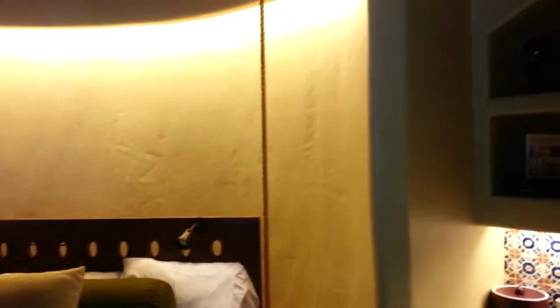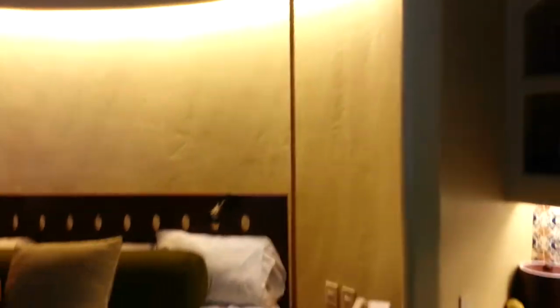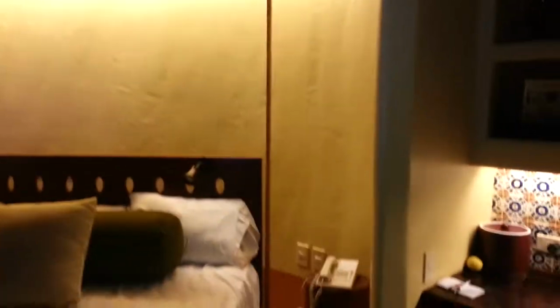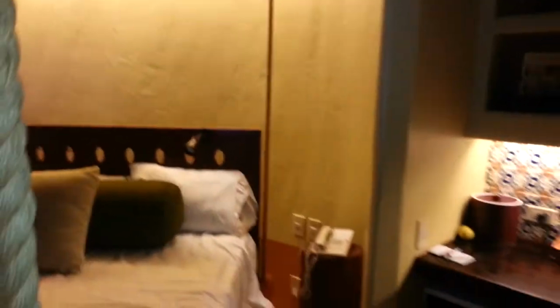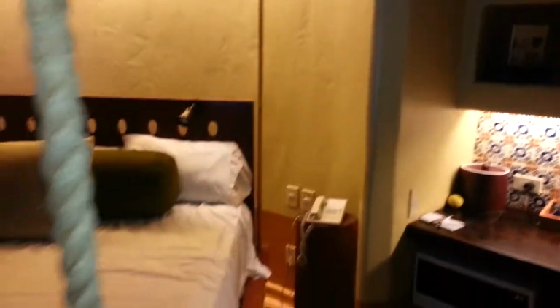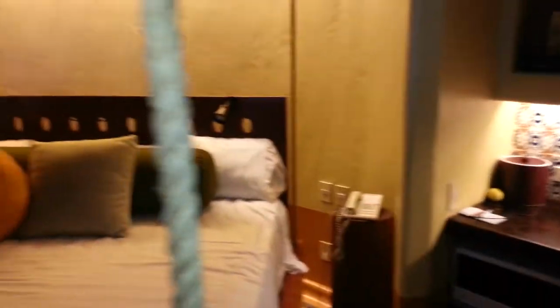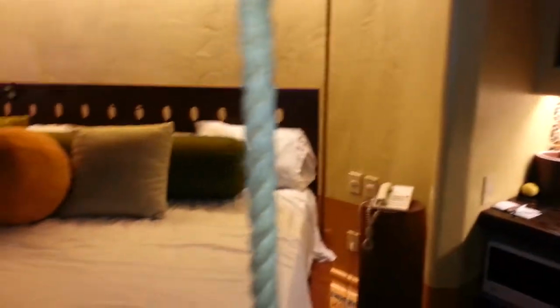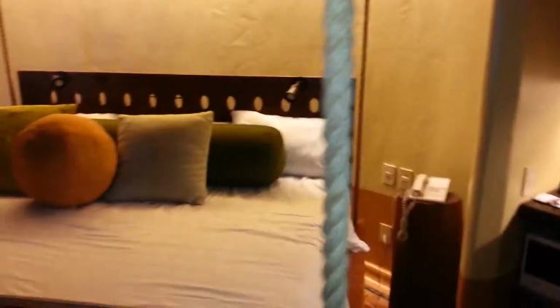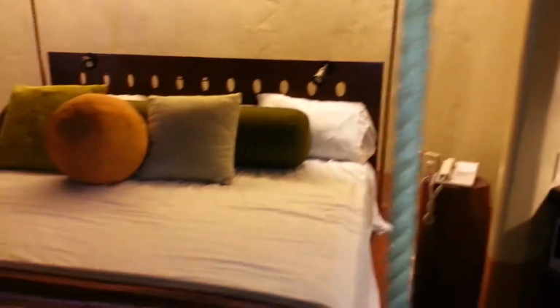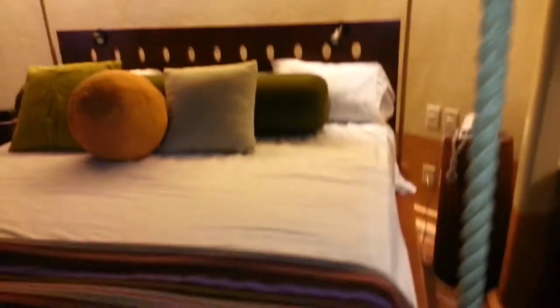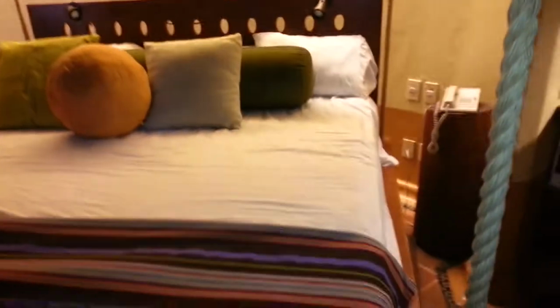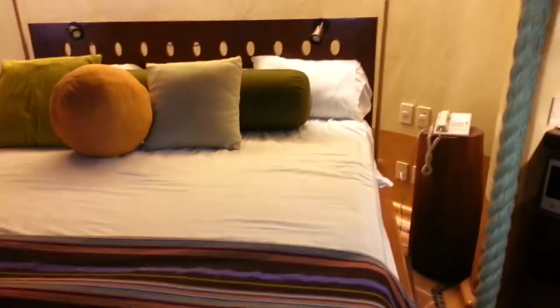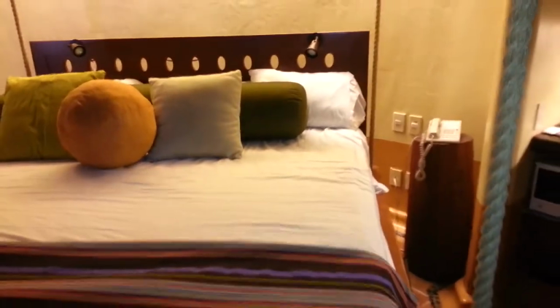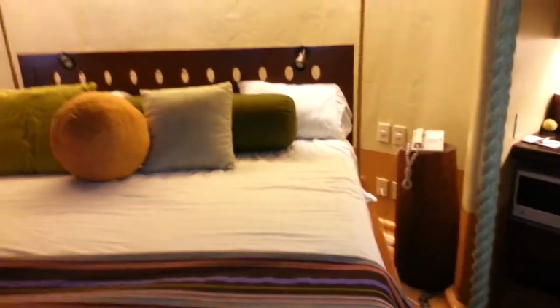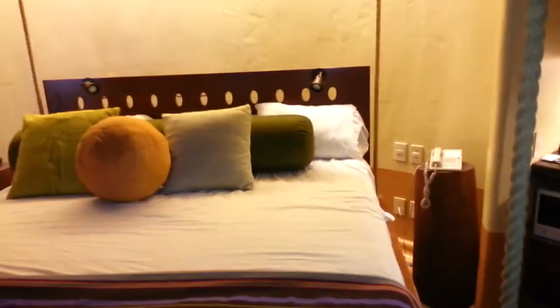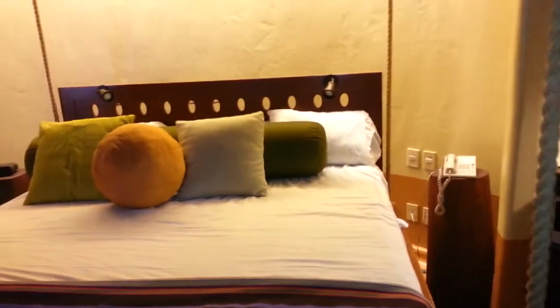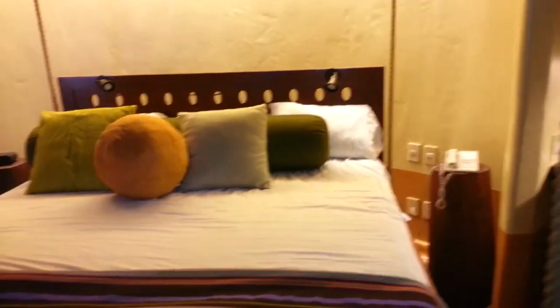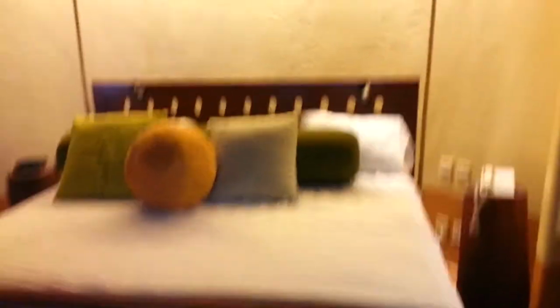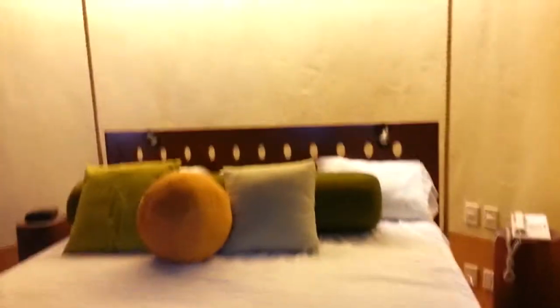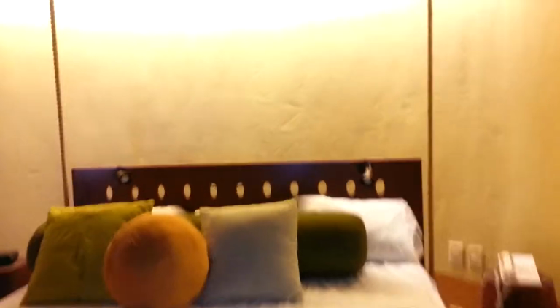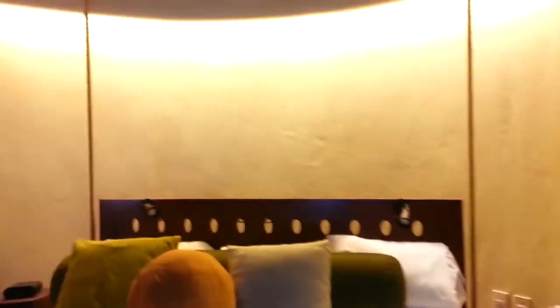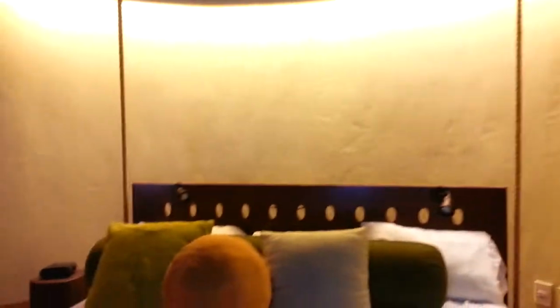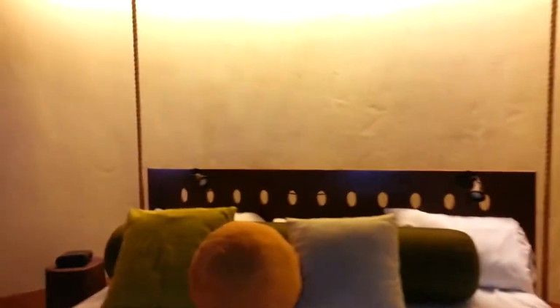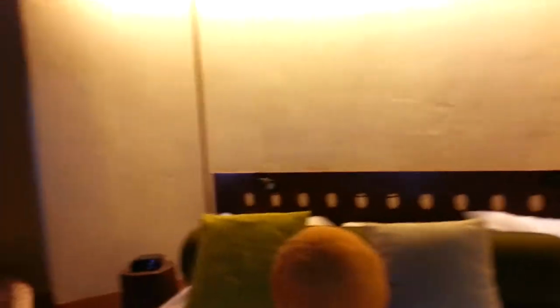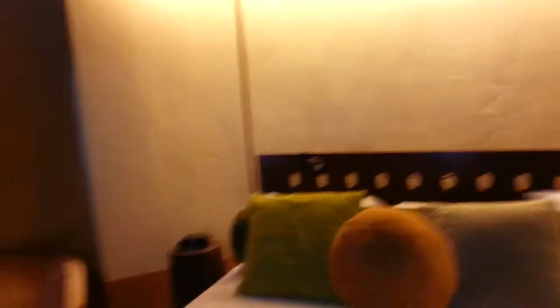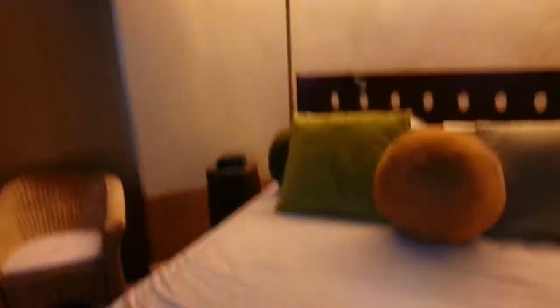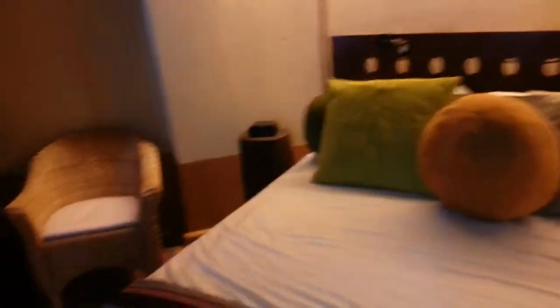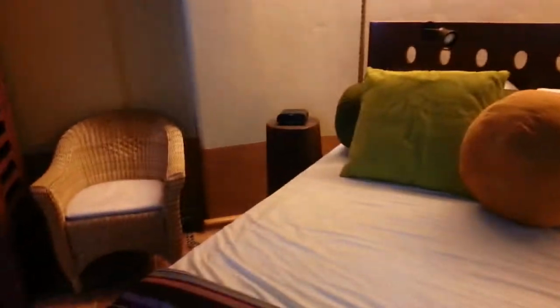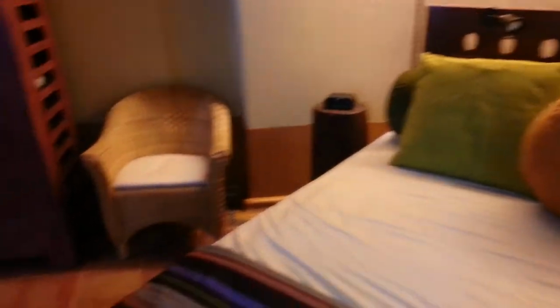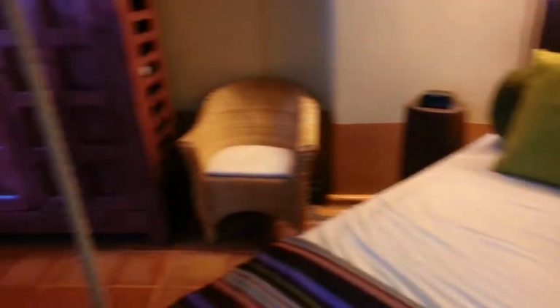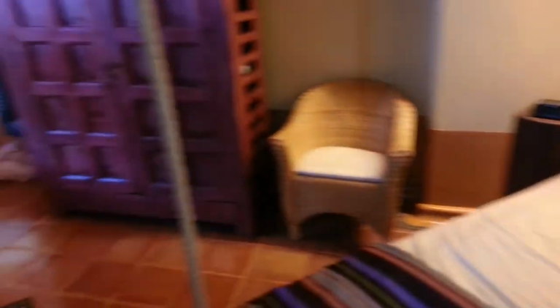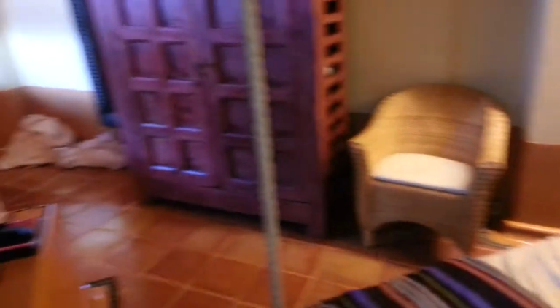Then you go to the bed. Pretty amazing bed. Awesome lighting.